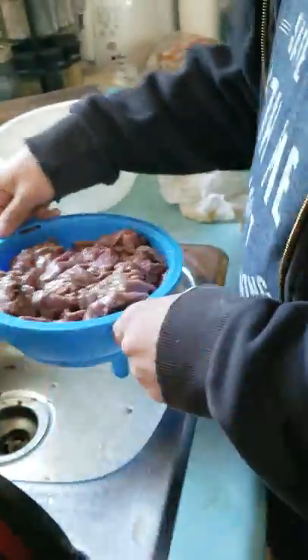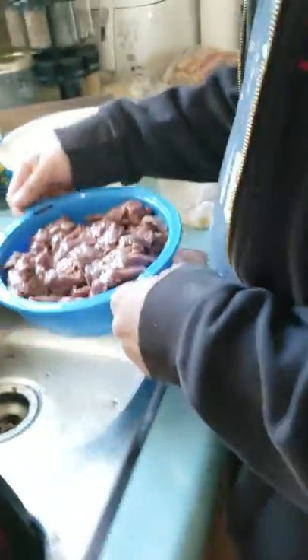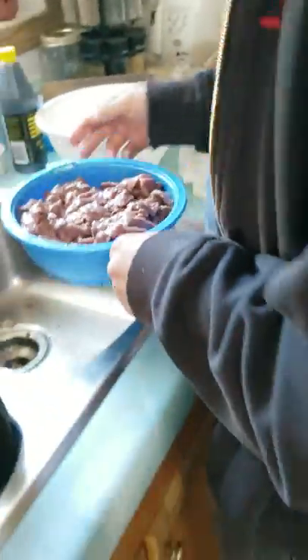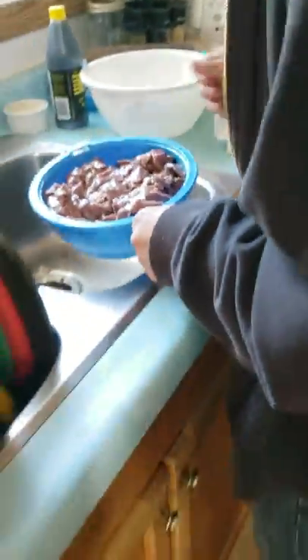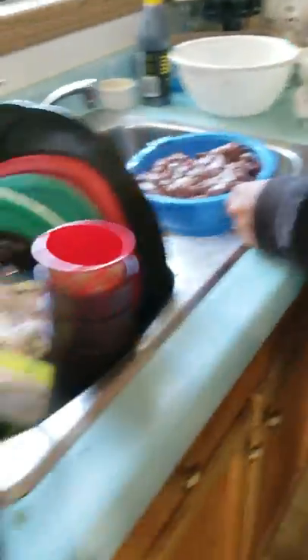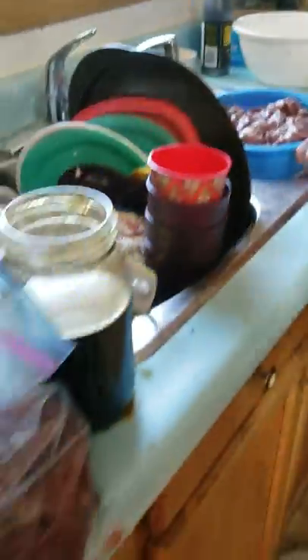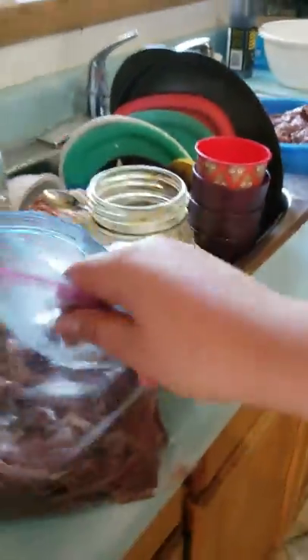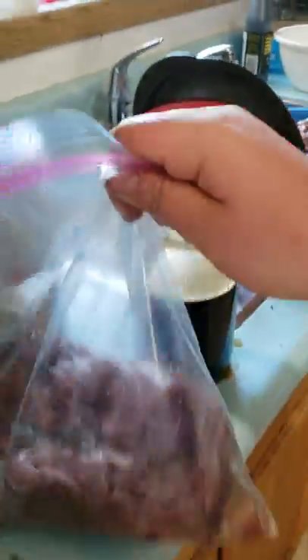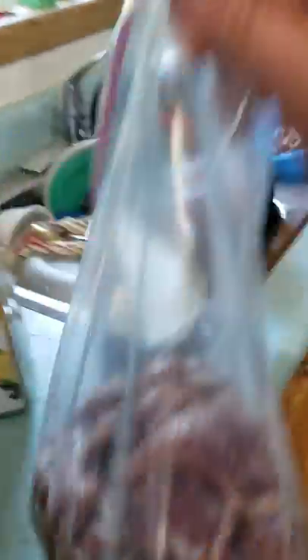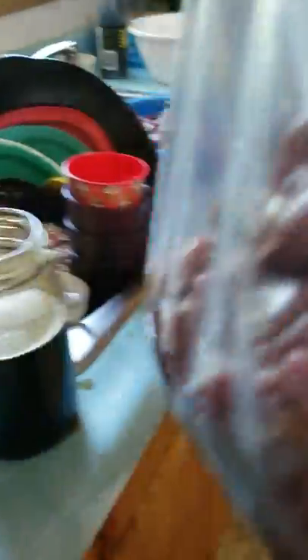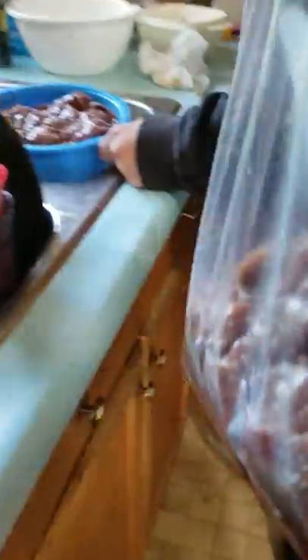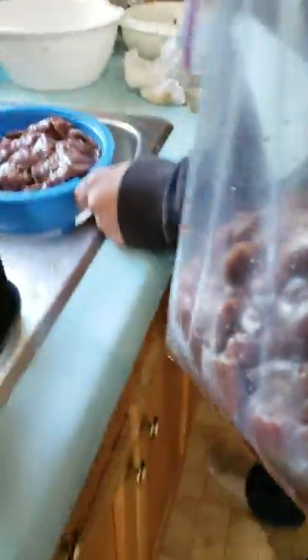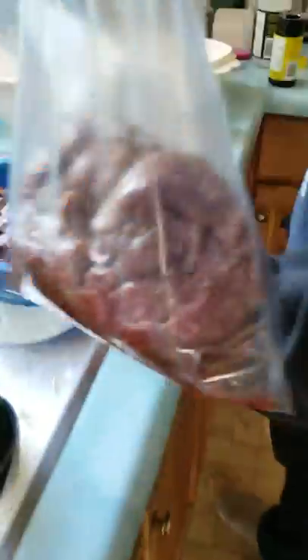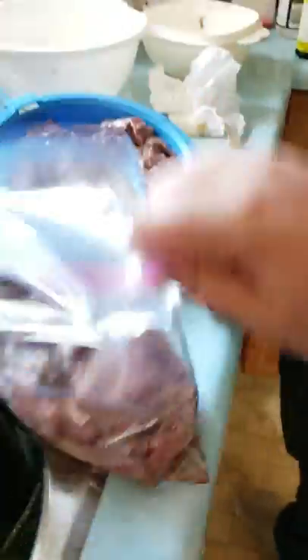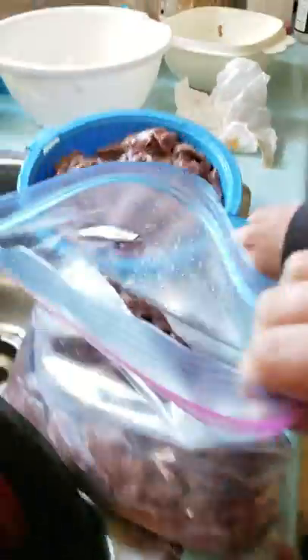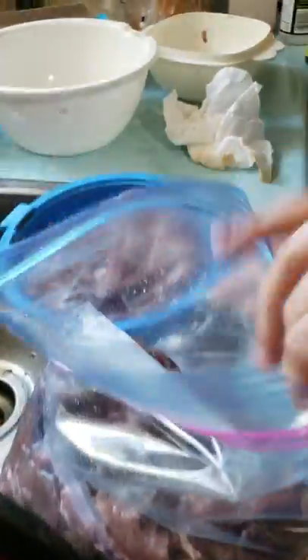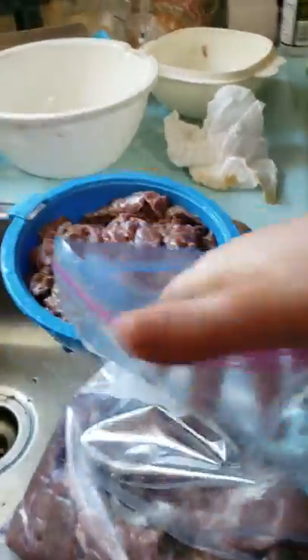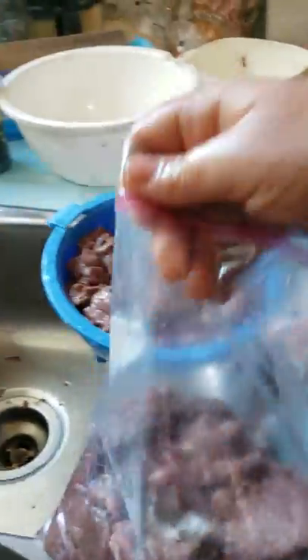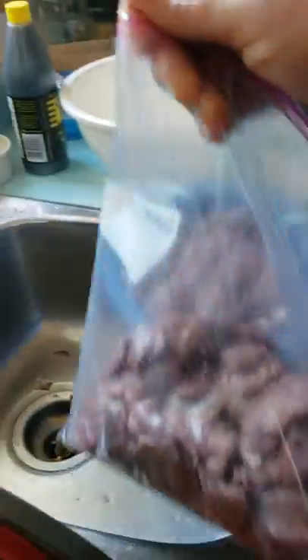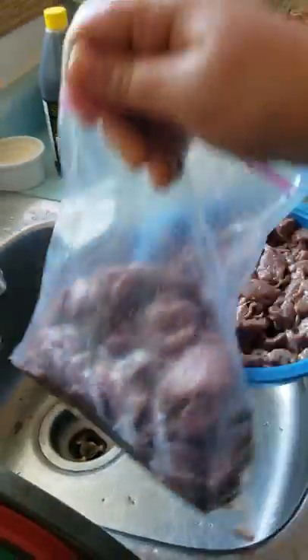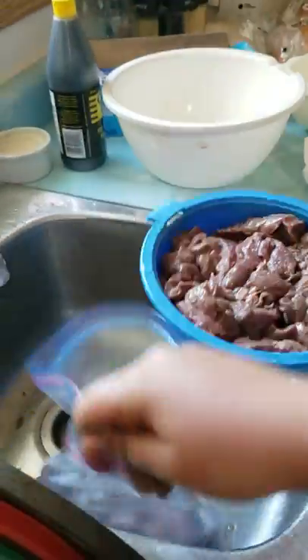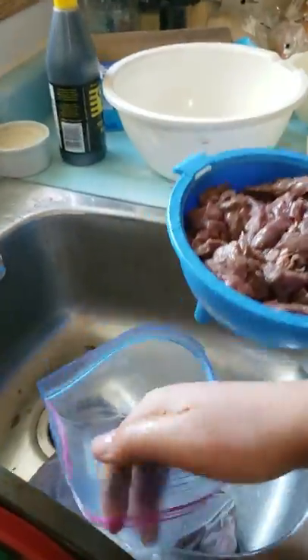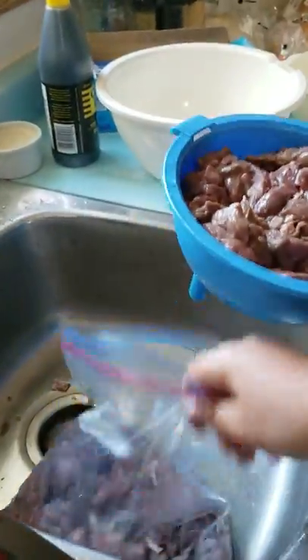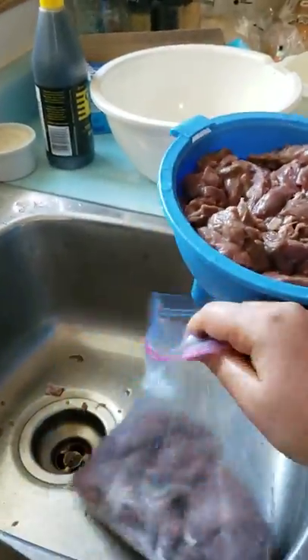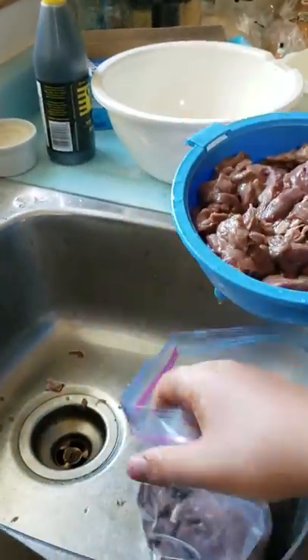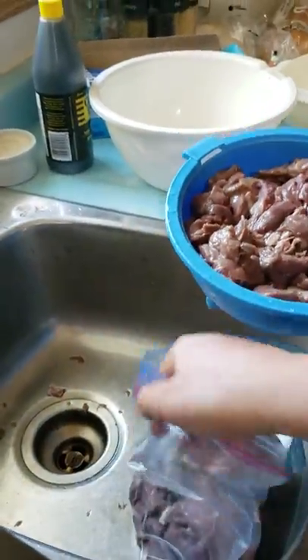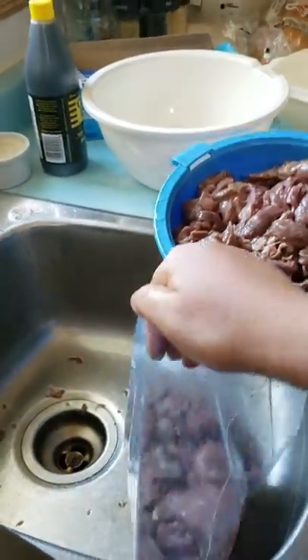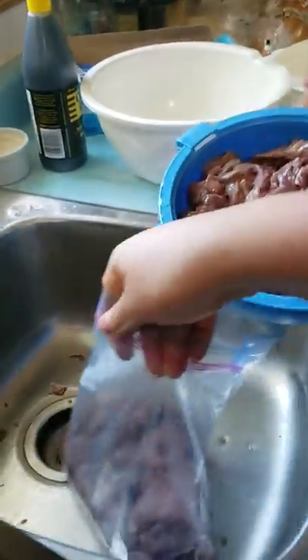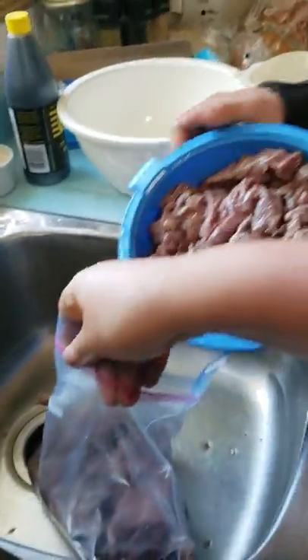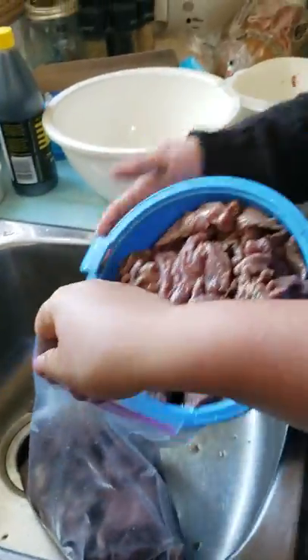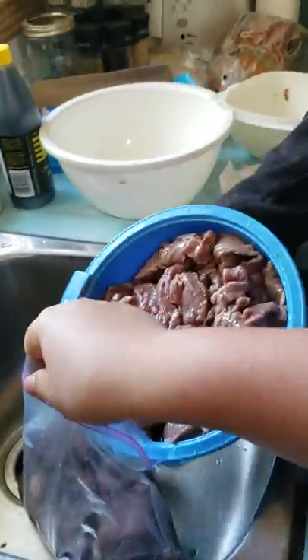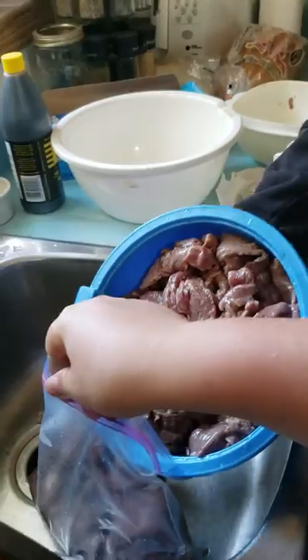We've got the bag here, as you can see. I don't have four hands, so okay, dump it in. We'll catch you after the break.